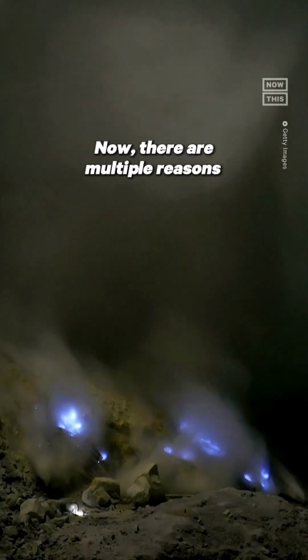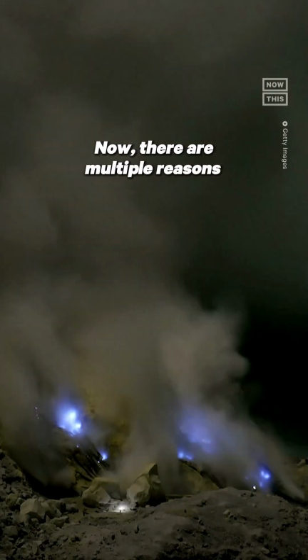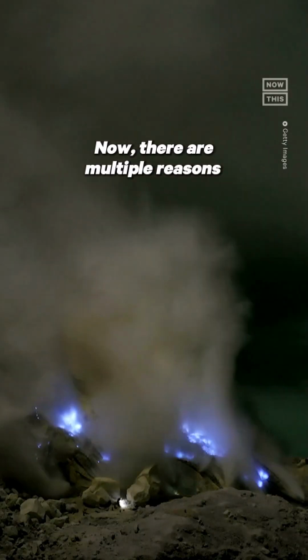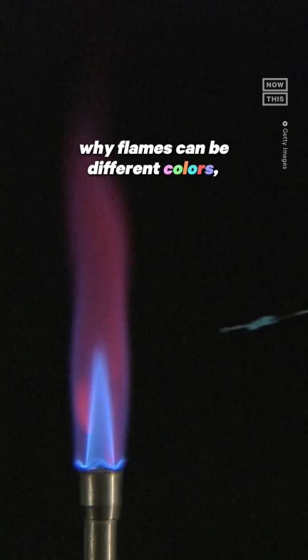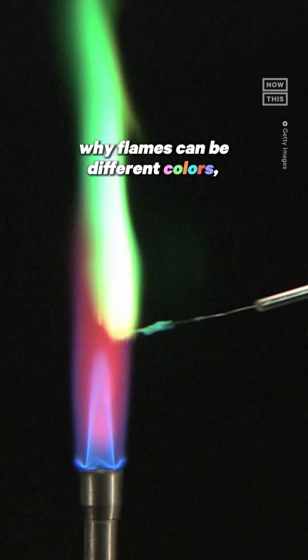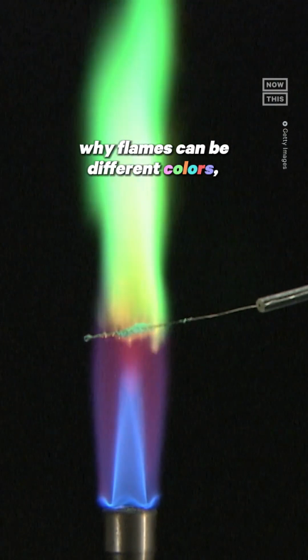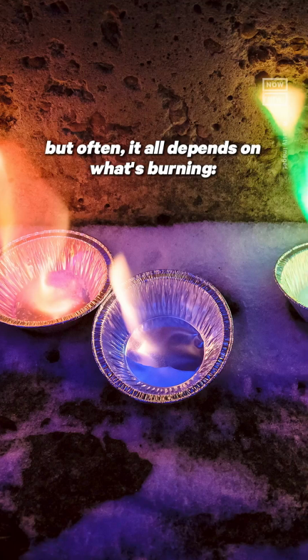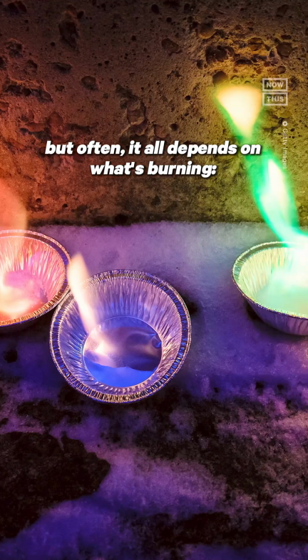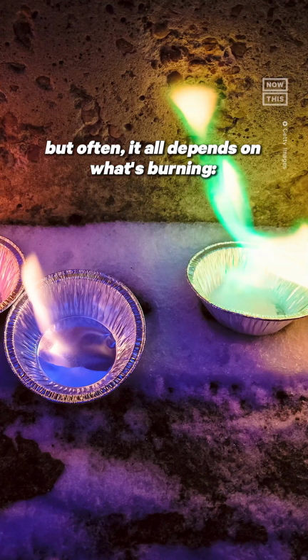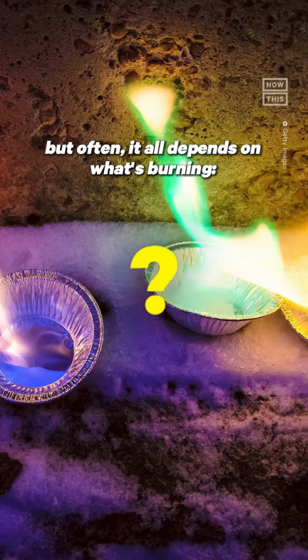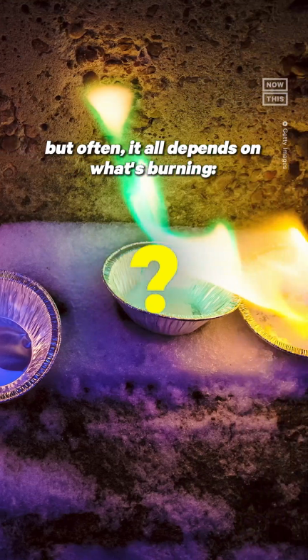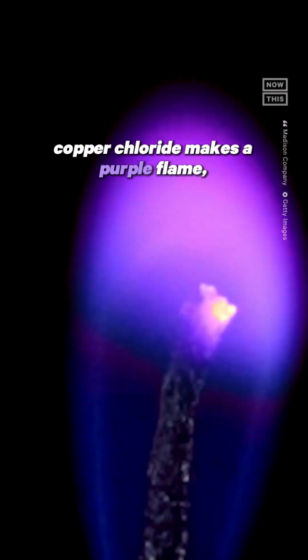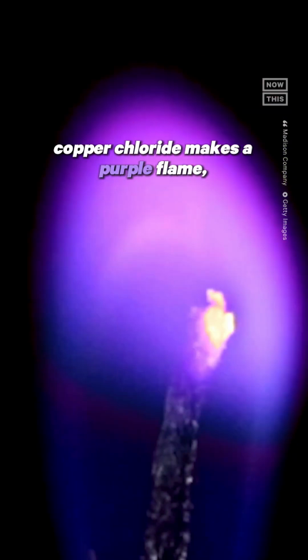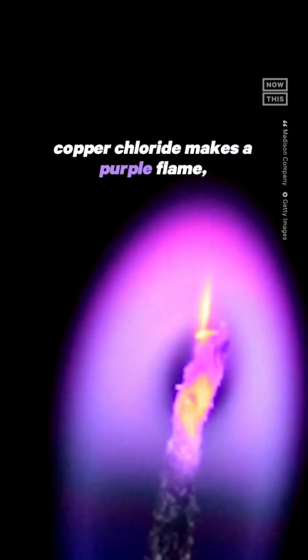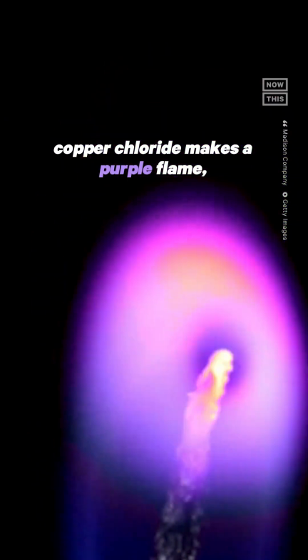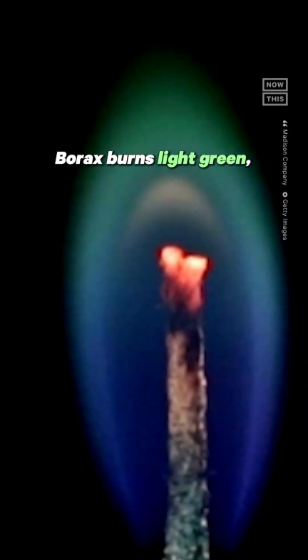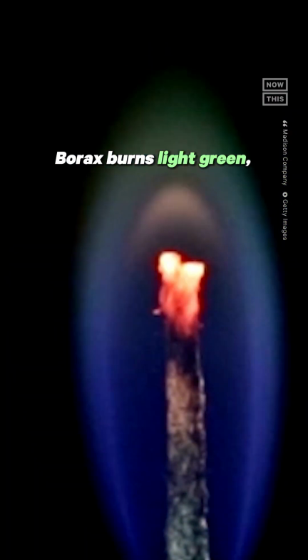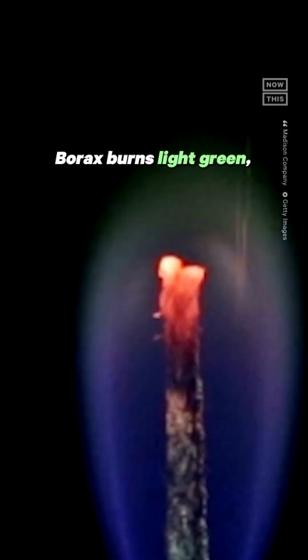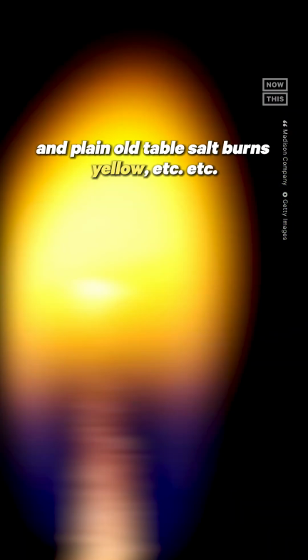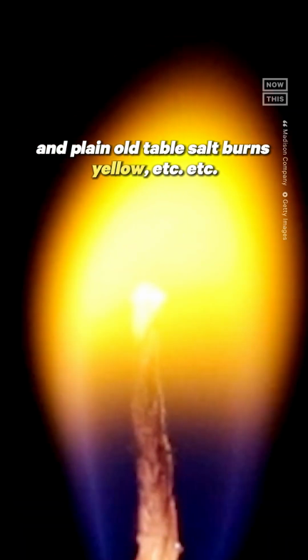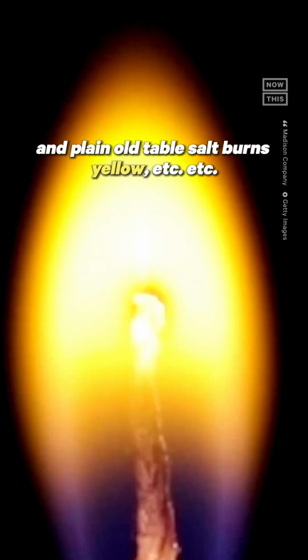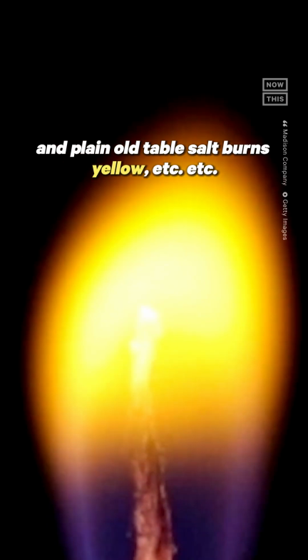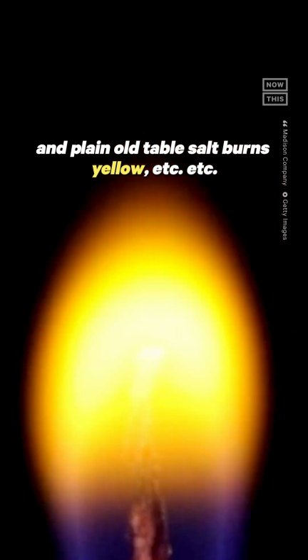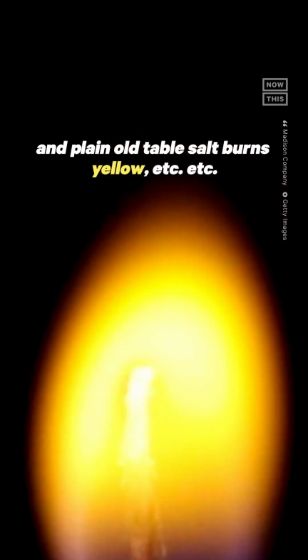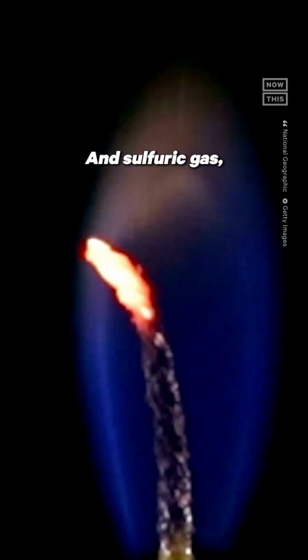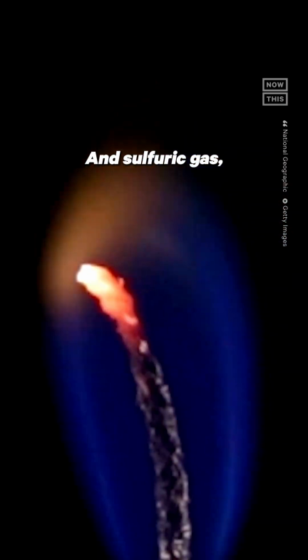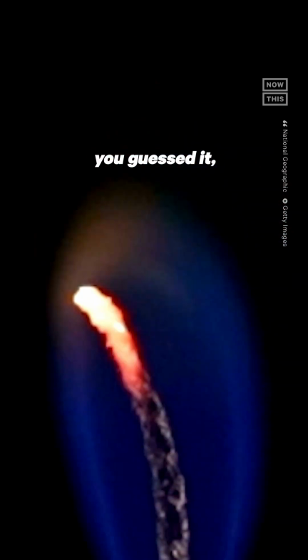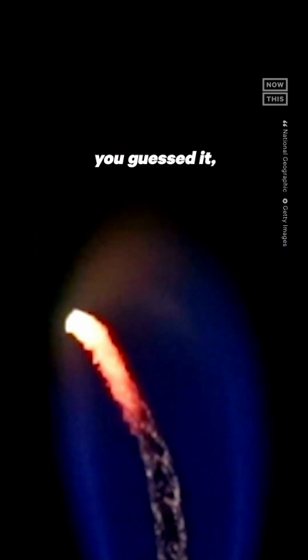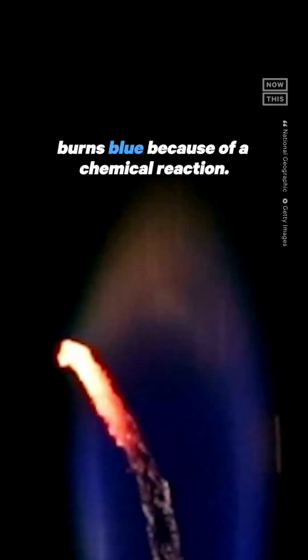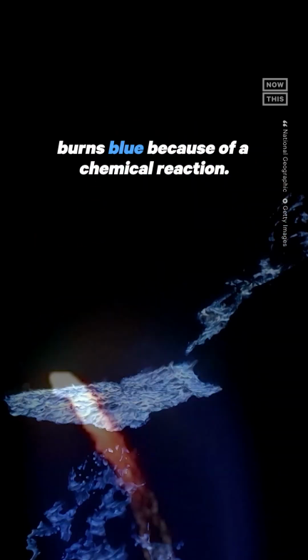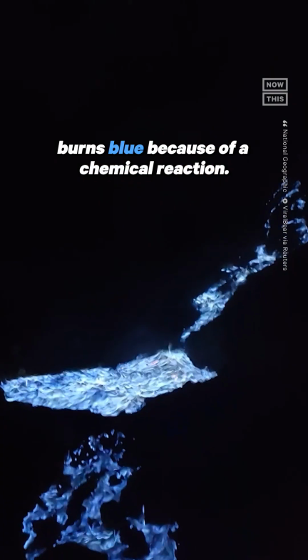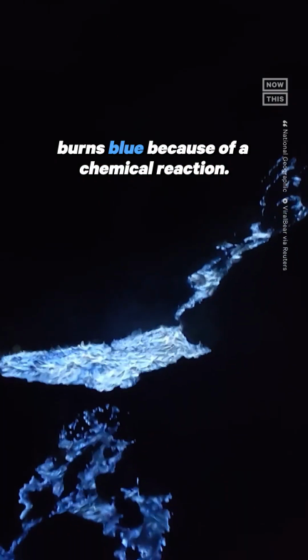Now, there are multiple reasons why flames can be different colors, but often it all depends on what's burning. Copper chloride makes a purple flame, borax burns light green, and plain old table salt burns yellow, et cetera. And sulfuric gas — you guessed it — it burns blue because of a chemical reaction.